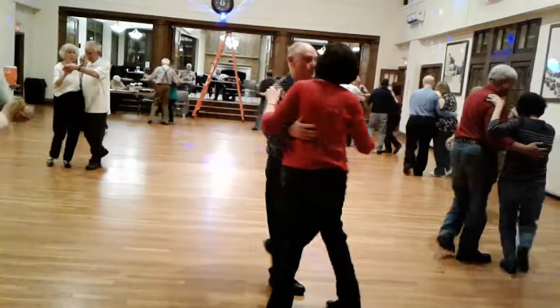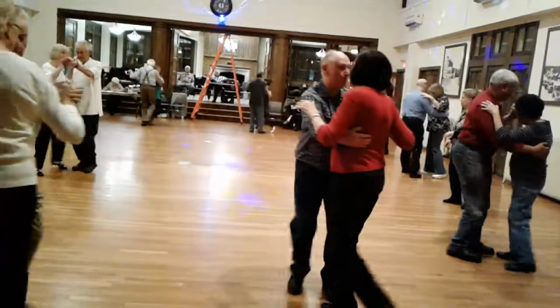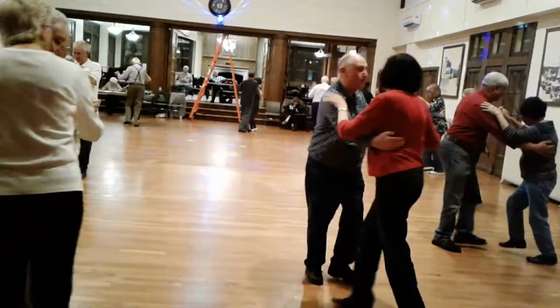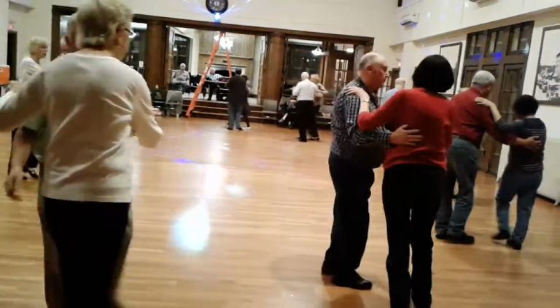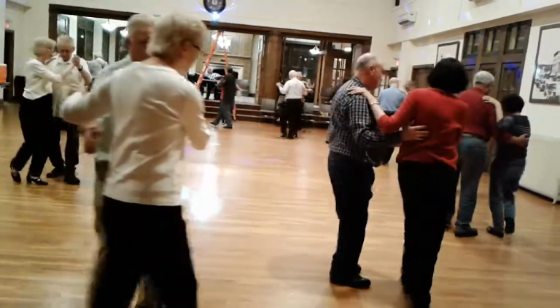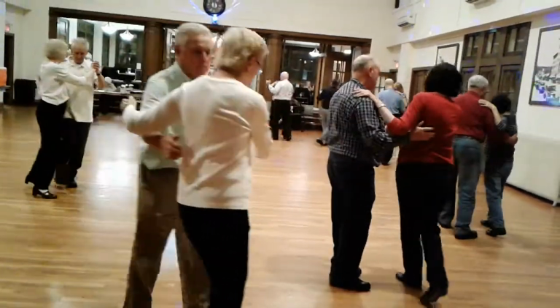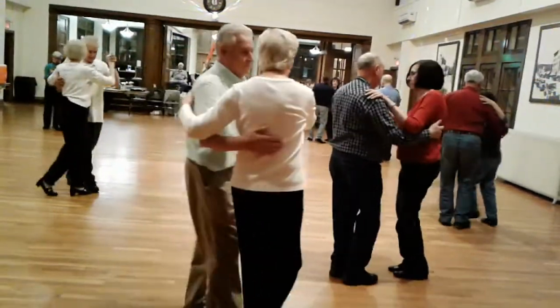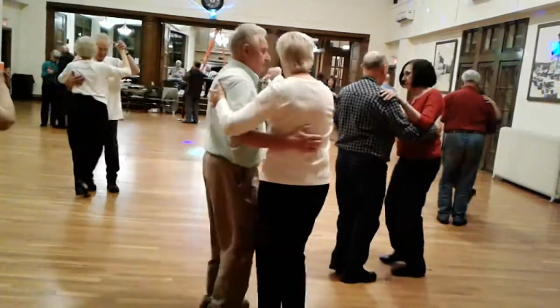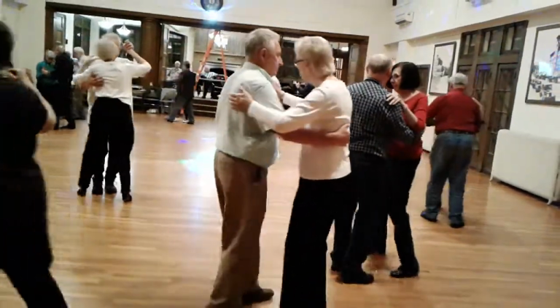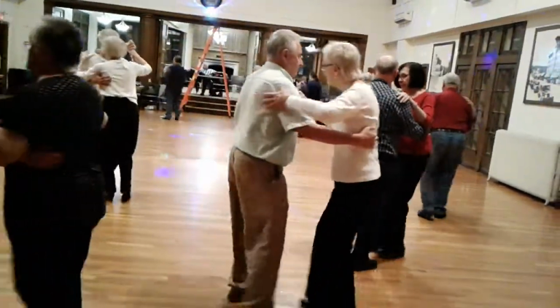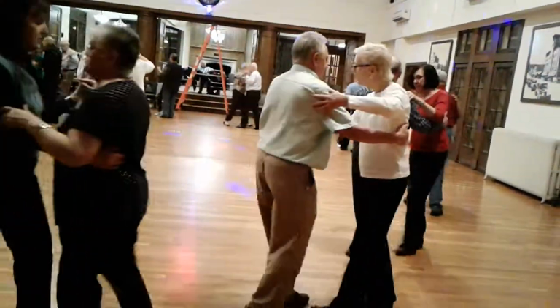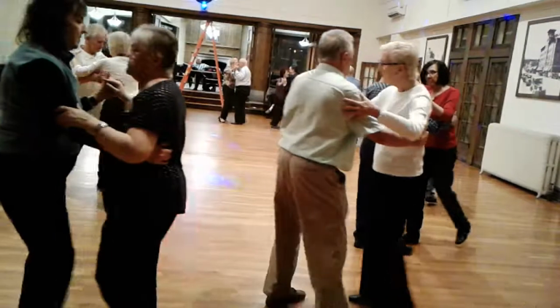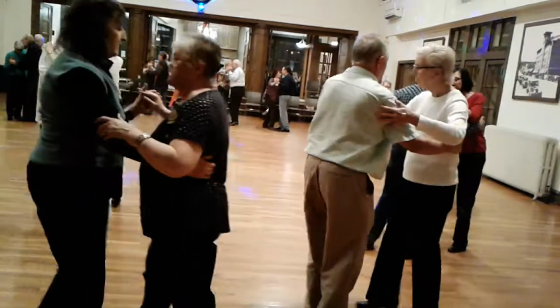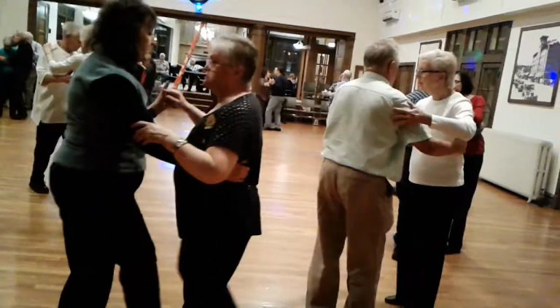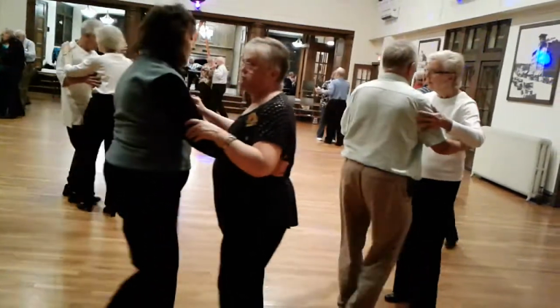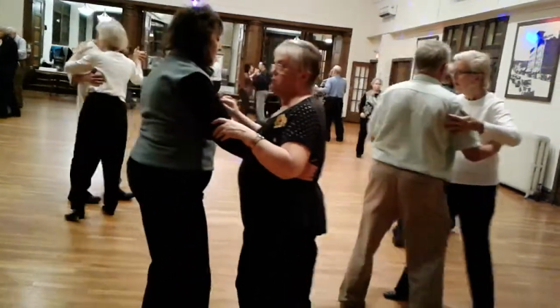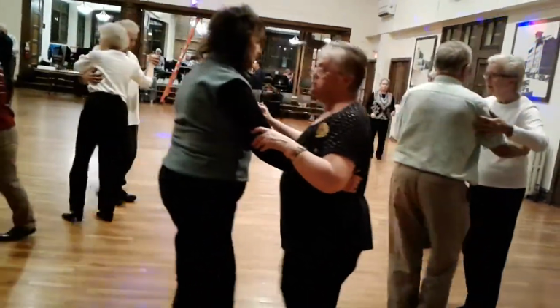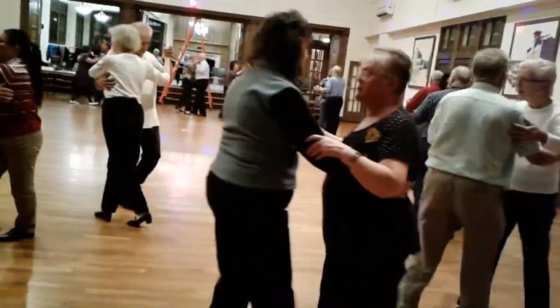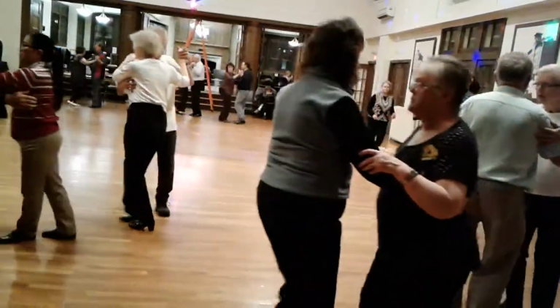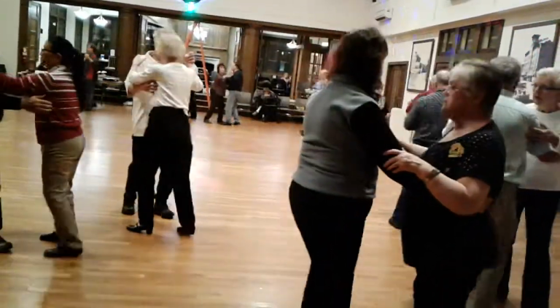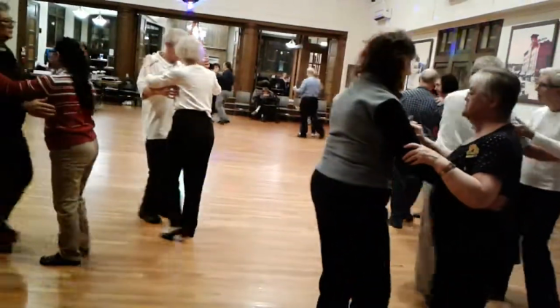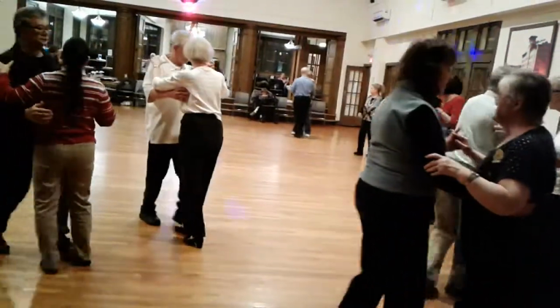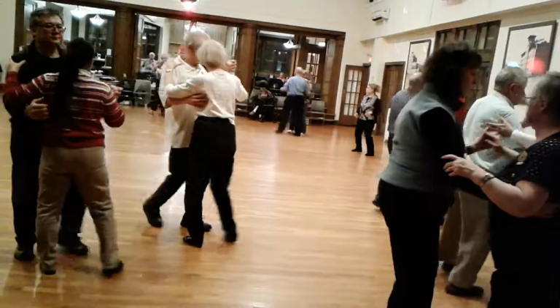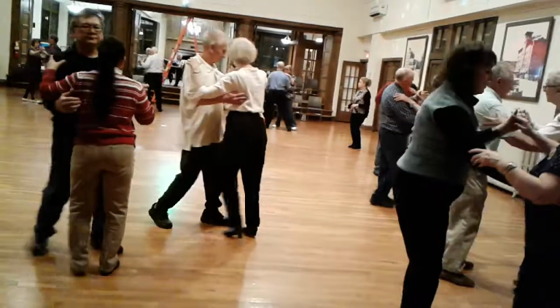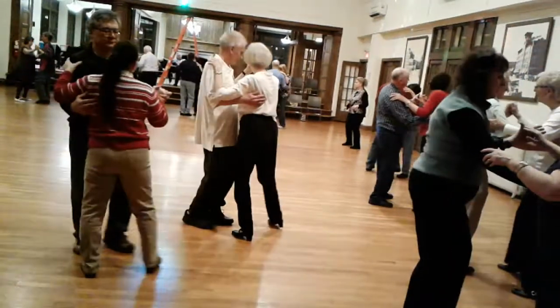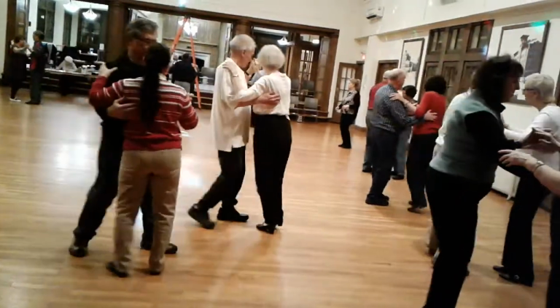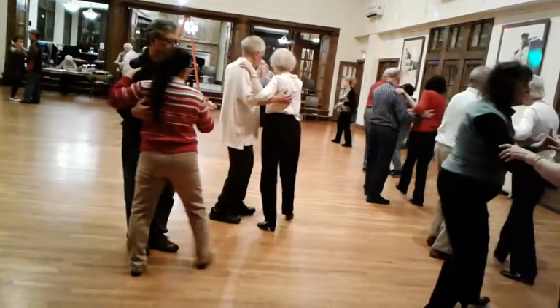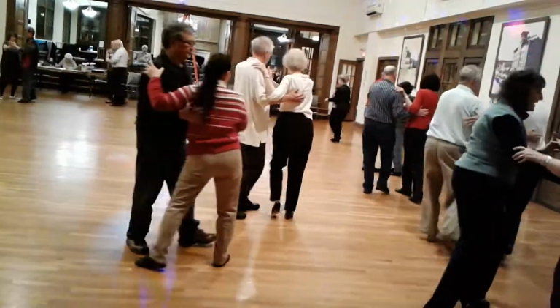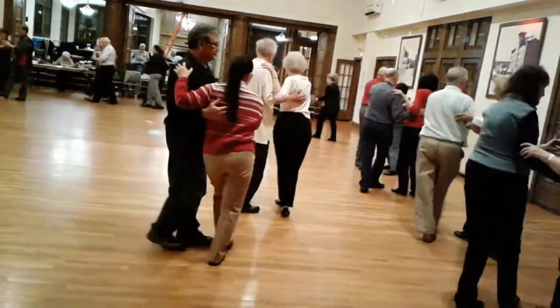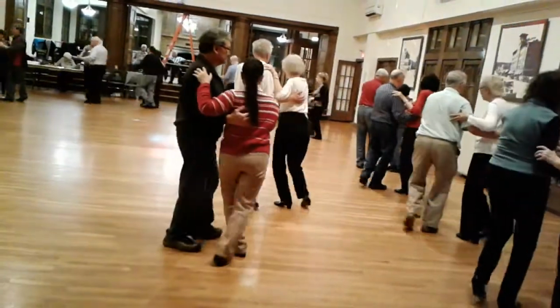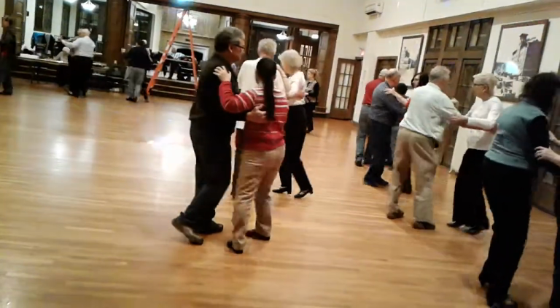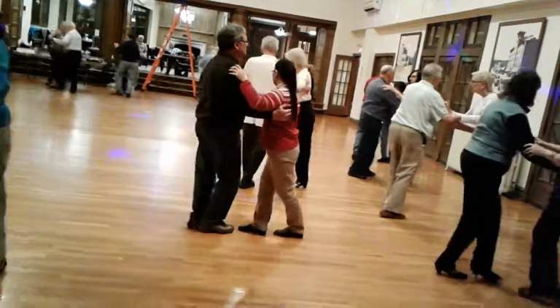Find four. Walk and pickup. Half a box forward. Walk two. Half a box forward. Walk and face the wall. Two sides closes. Side through. Find four.